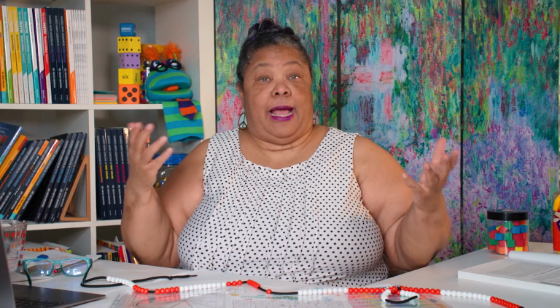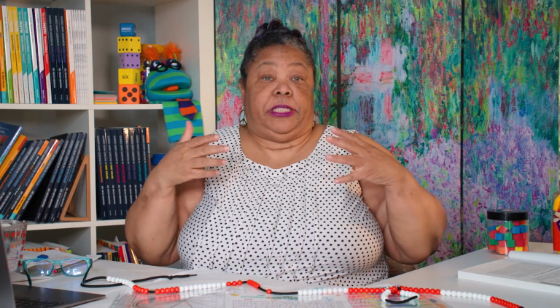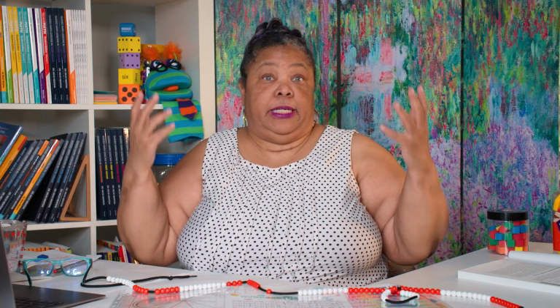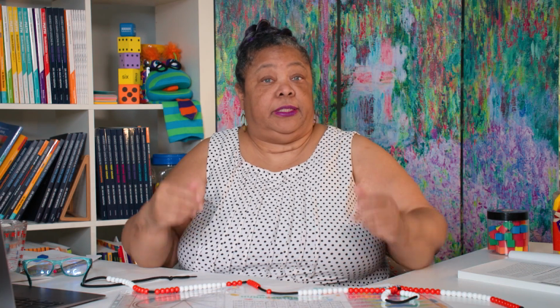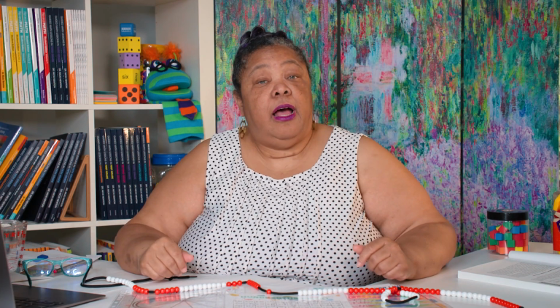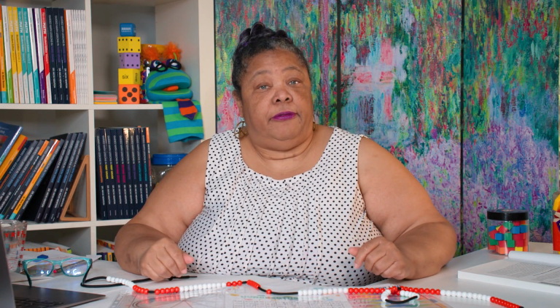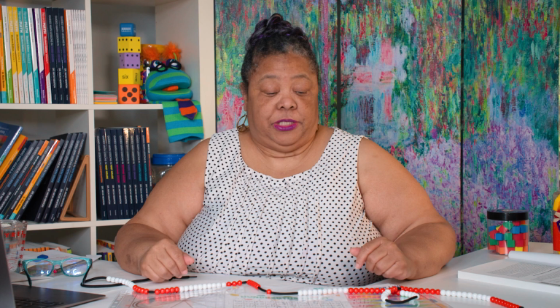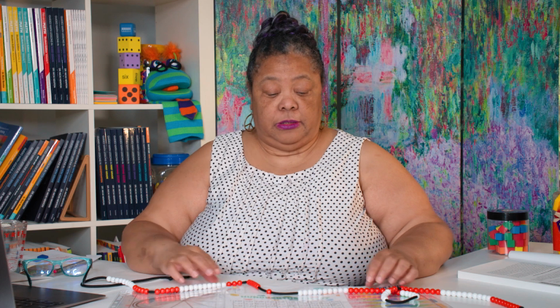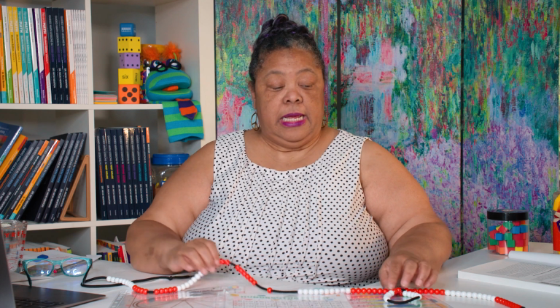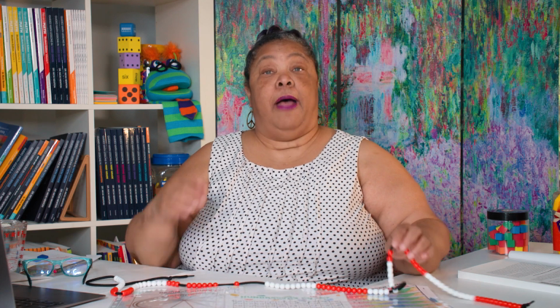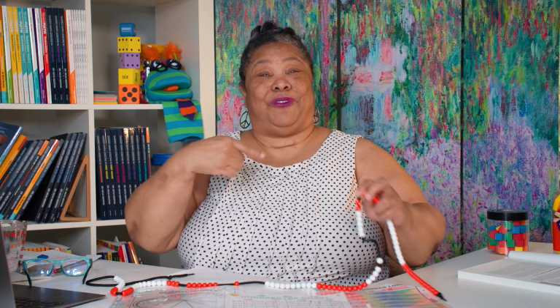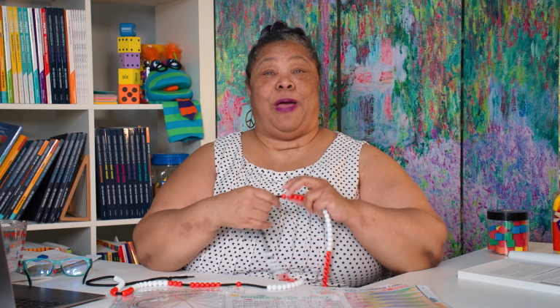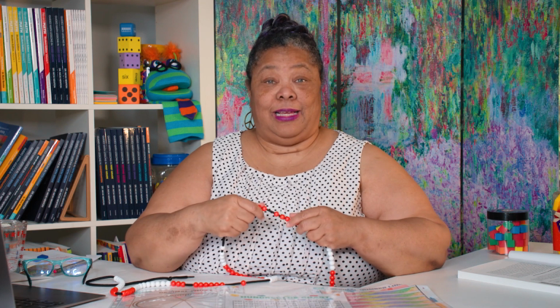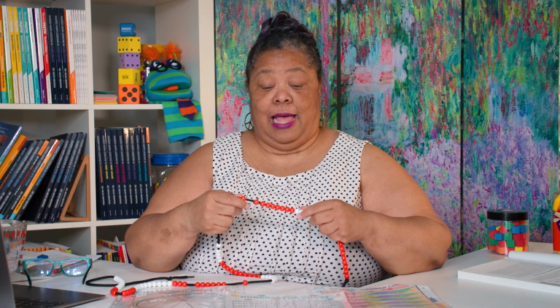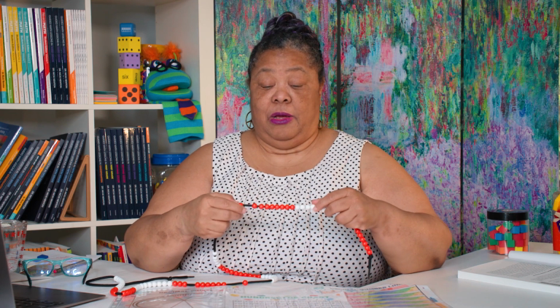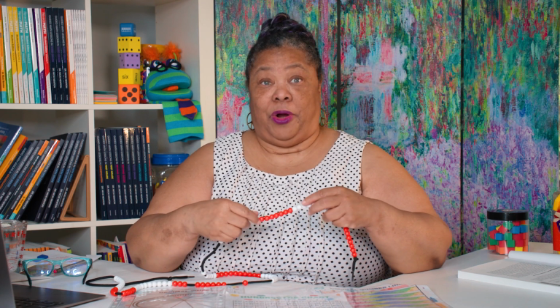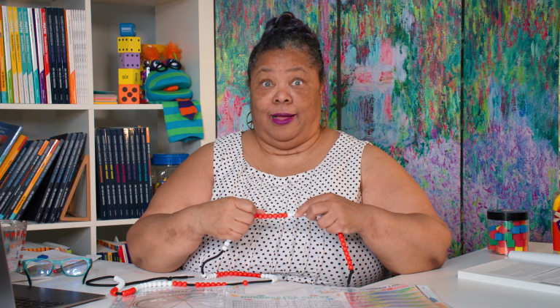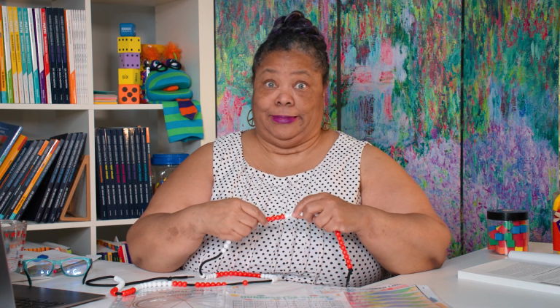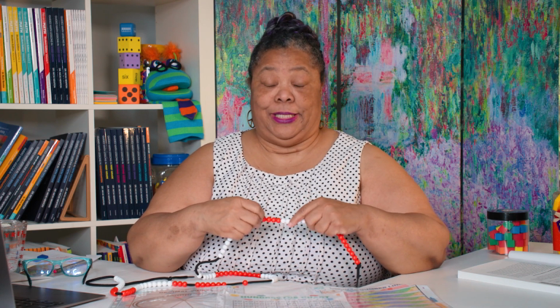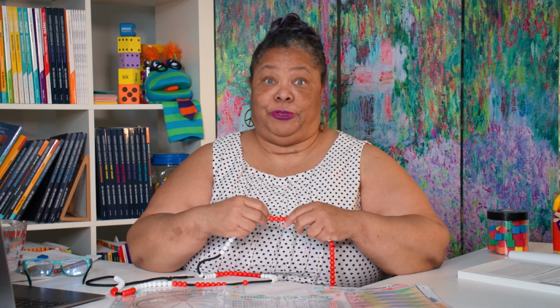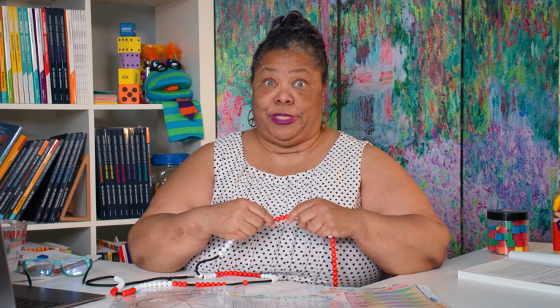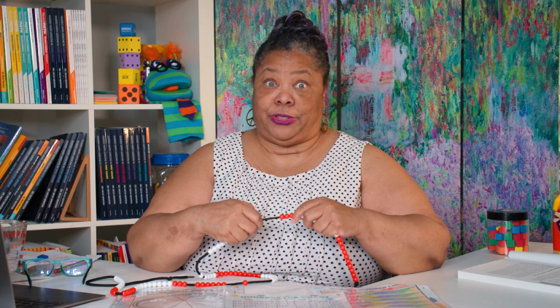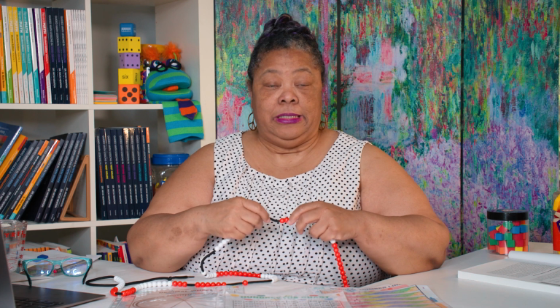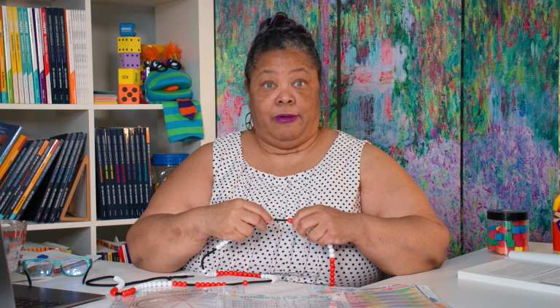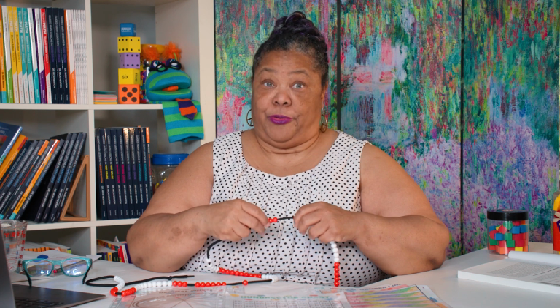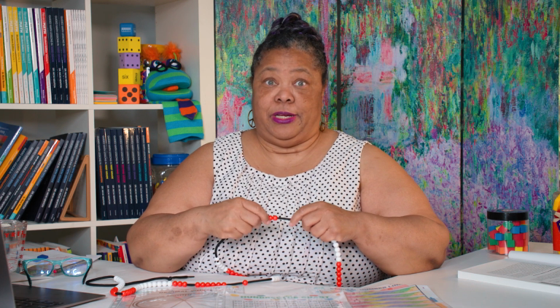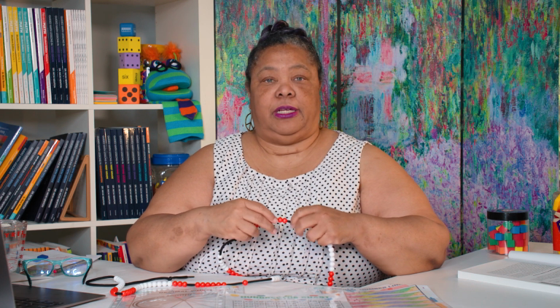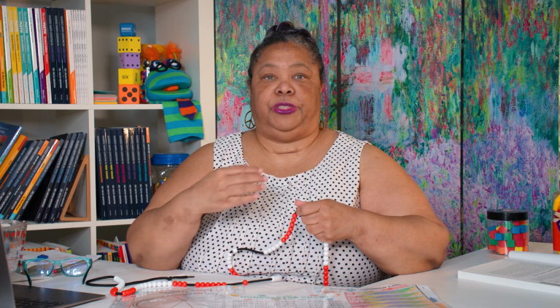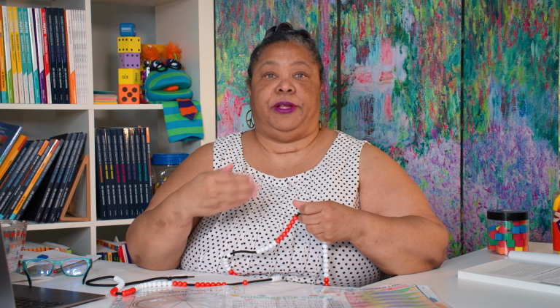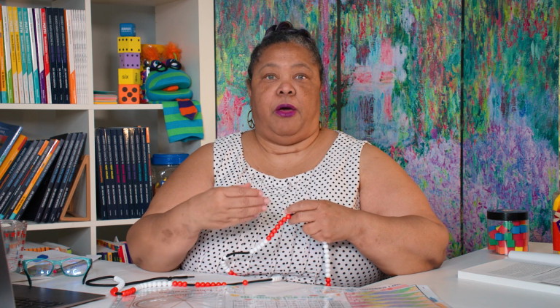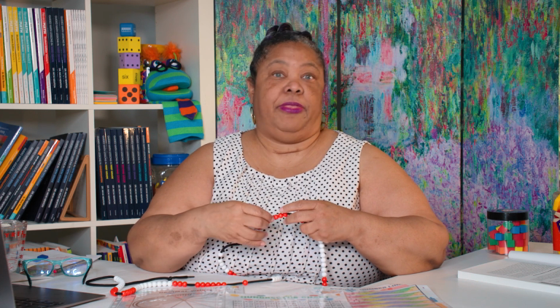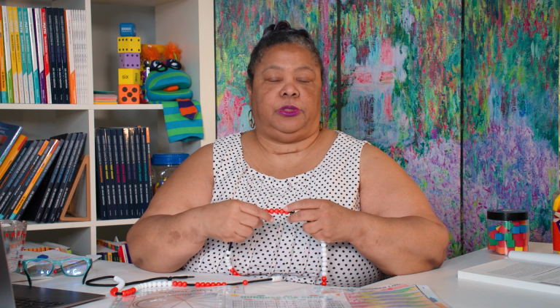Say I'm teaching addition of decimals. I might have to reach back and work on addition of two-digit numbers, or three-digit numbers, and then show how to do that with decimals.